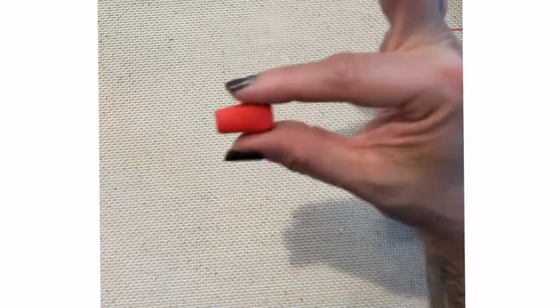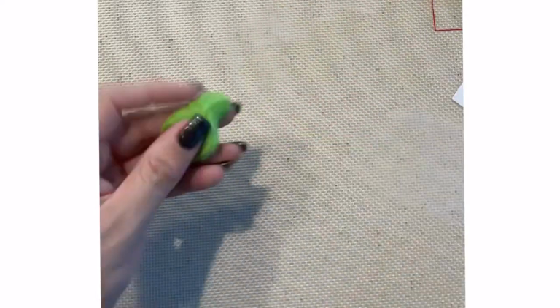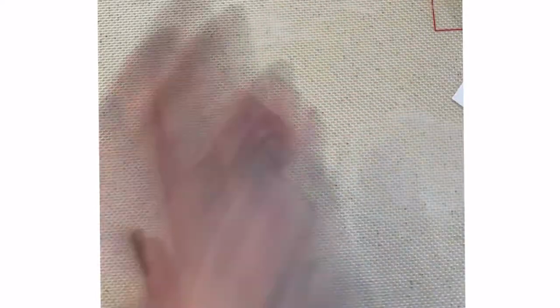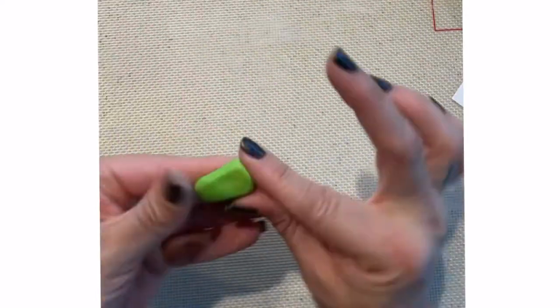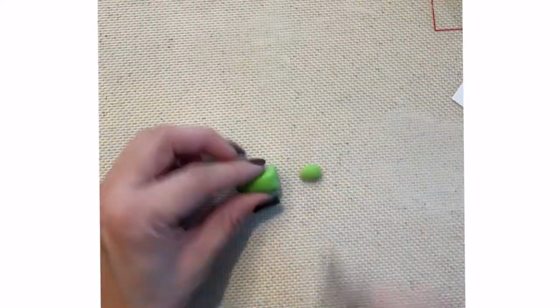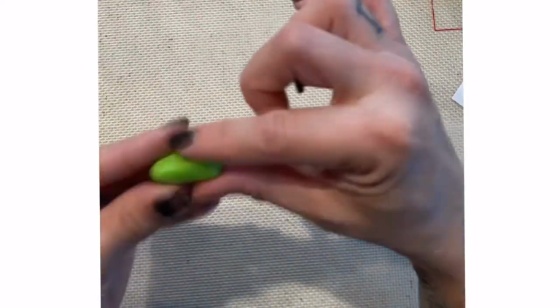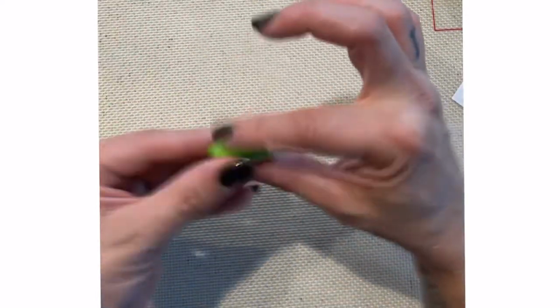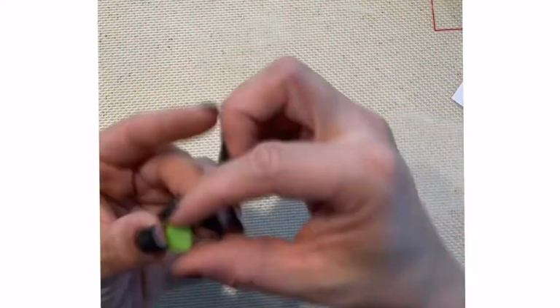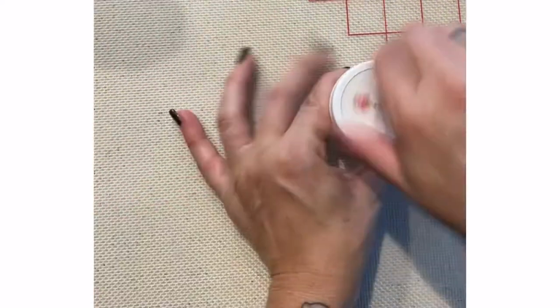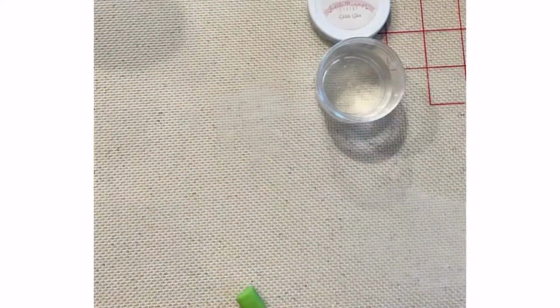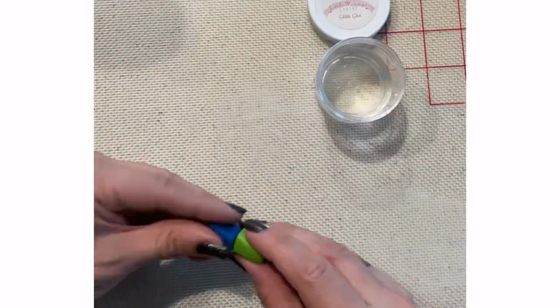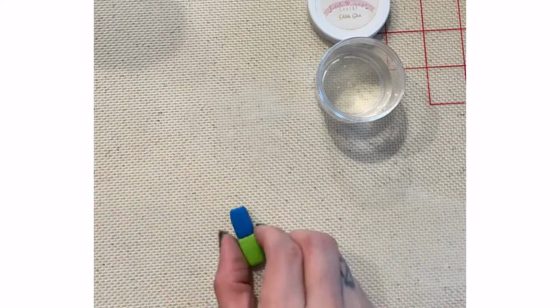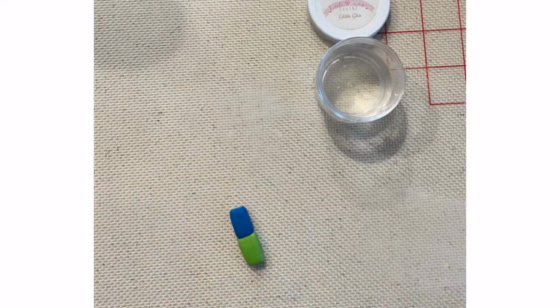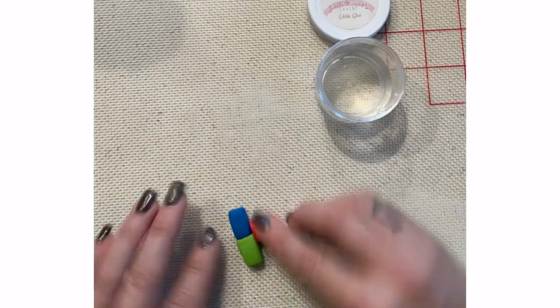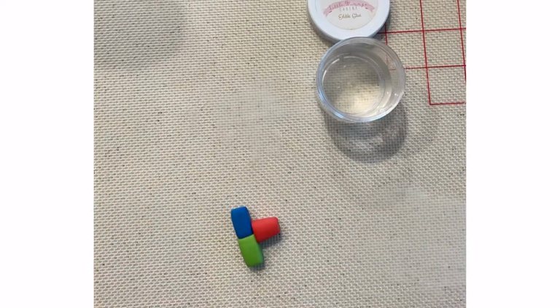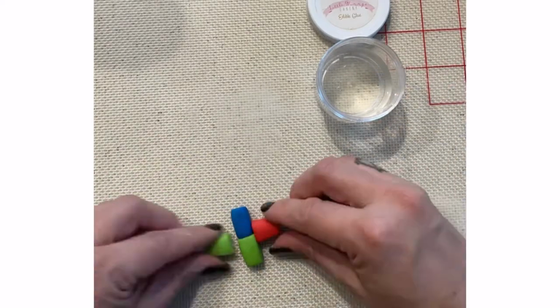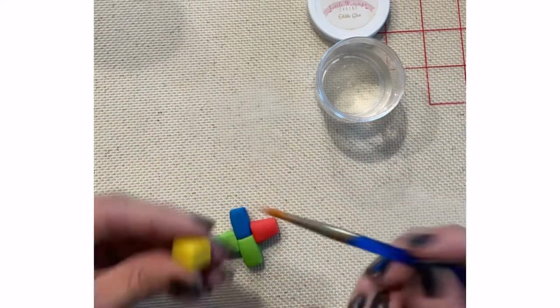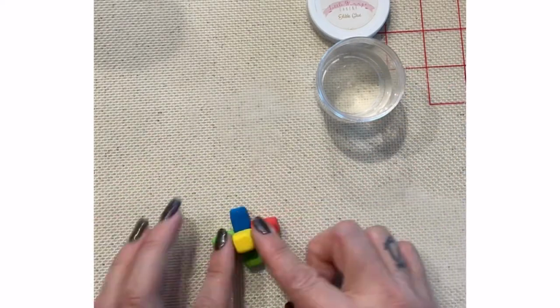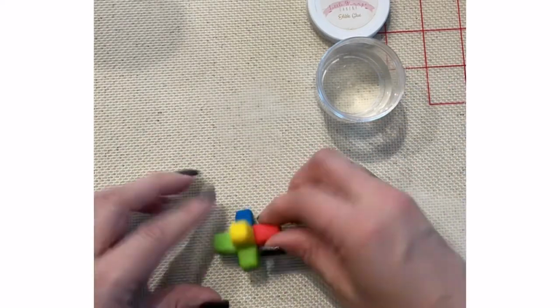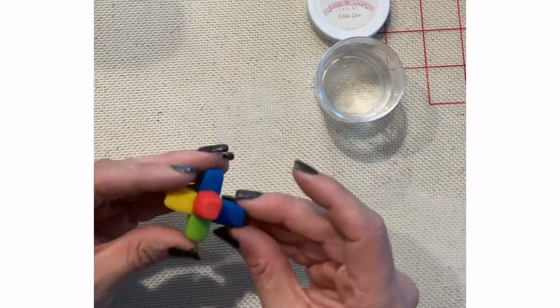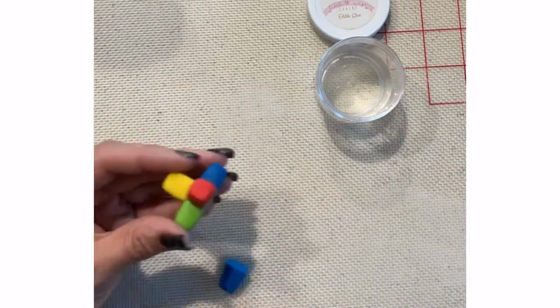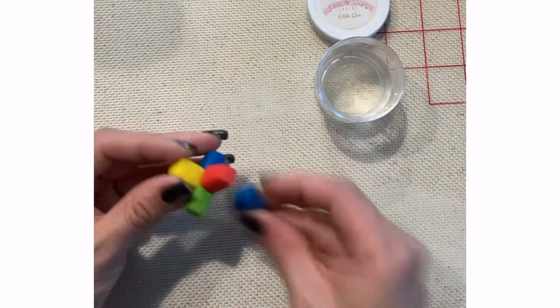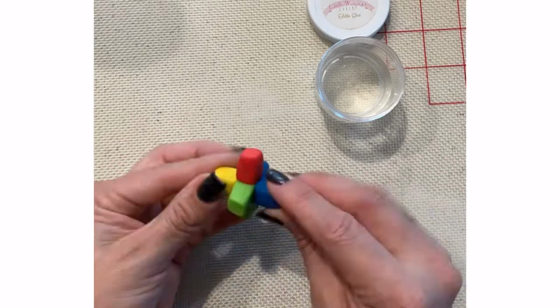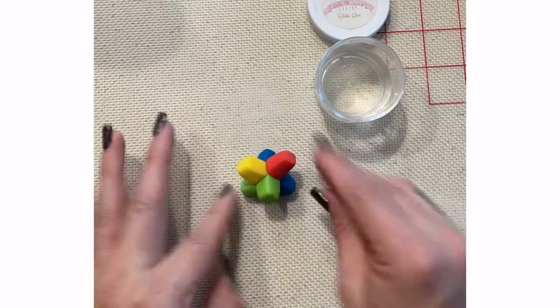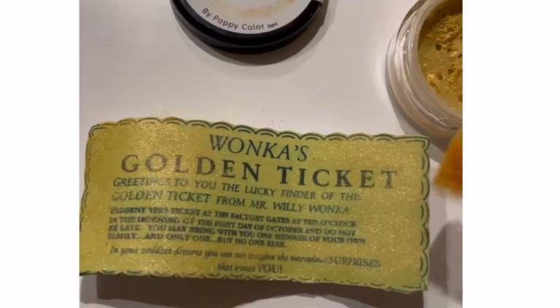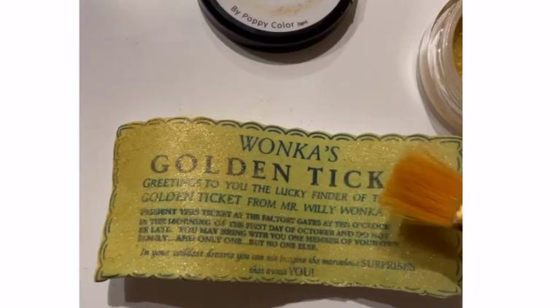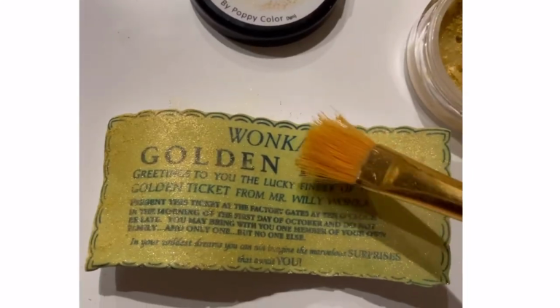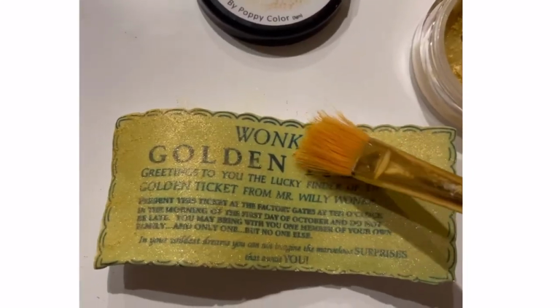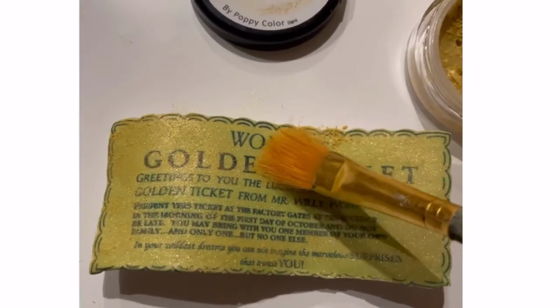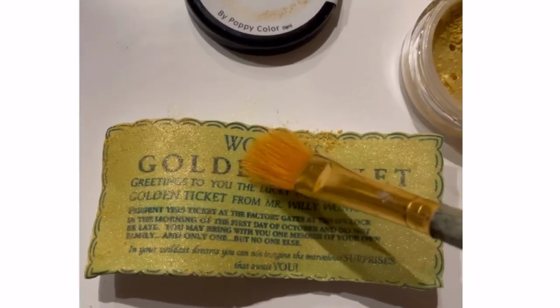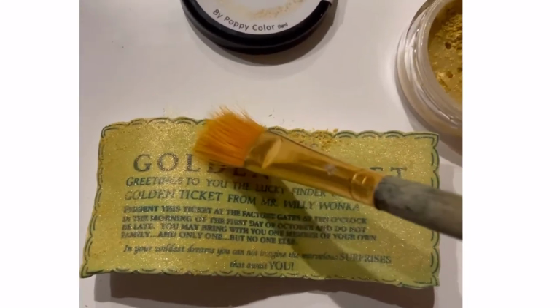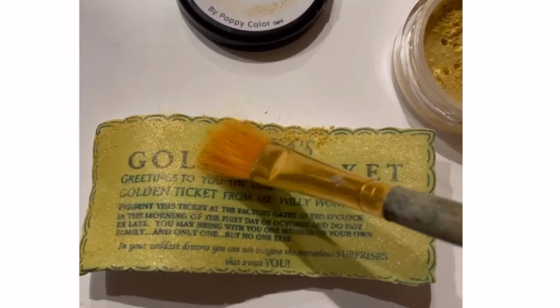Now I'm going to make the everlasting gobstopper. It's fondant with some Tylose kneaded into it so it can dry nice and hard. I formed them into rectangles and then kind of tapered them slightly on one end. I did look at a picture of an everlasting gobstopper on the internet just to make sure that I assembled it in the right way.